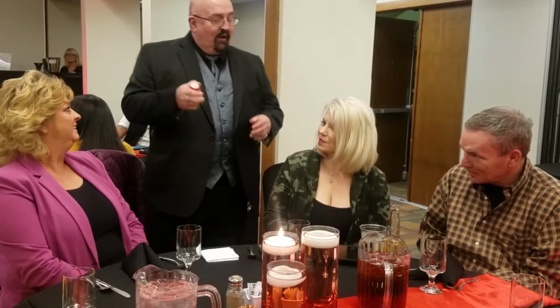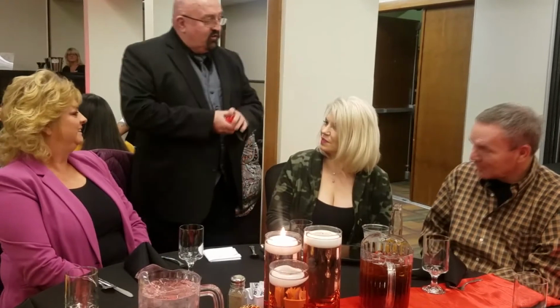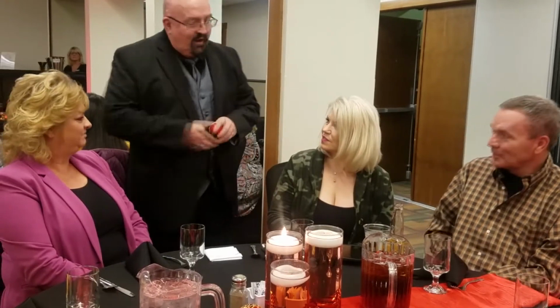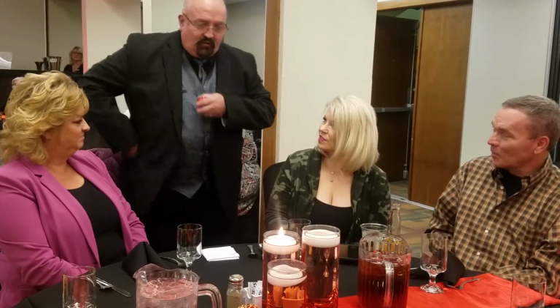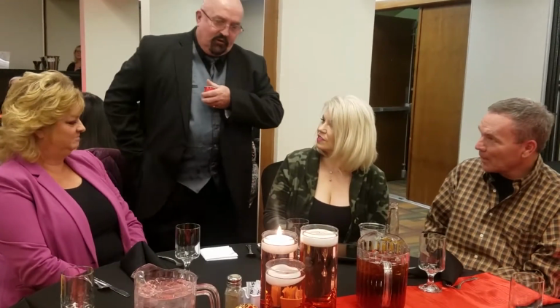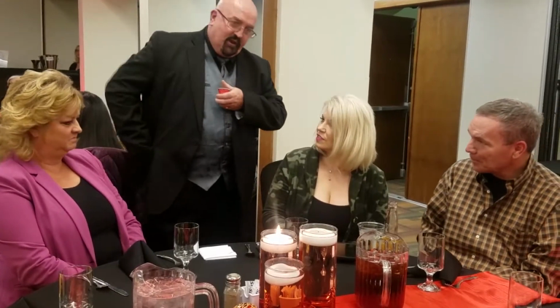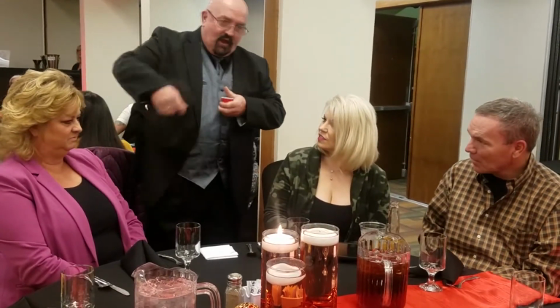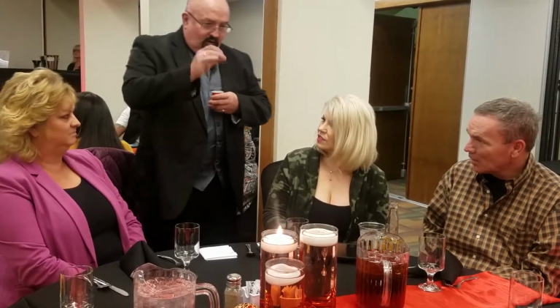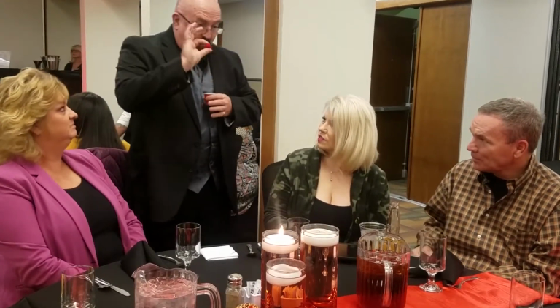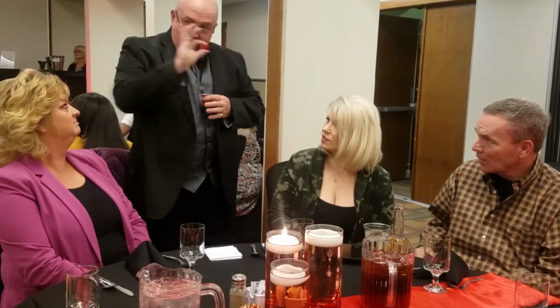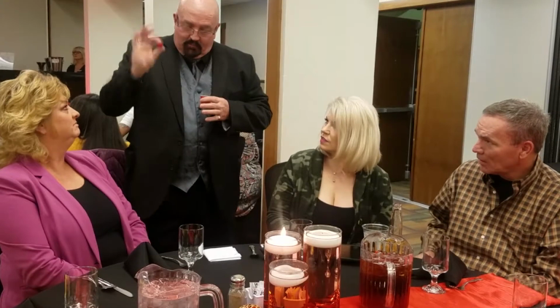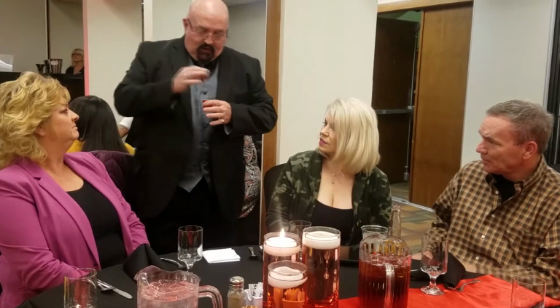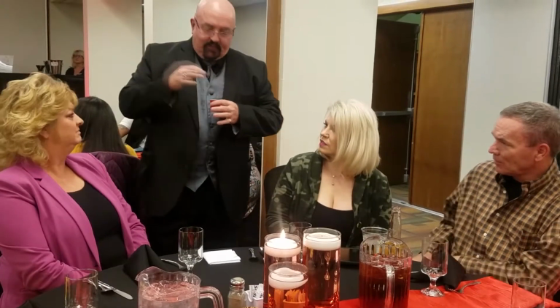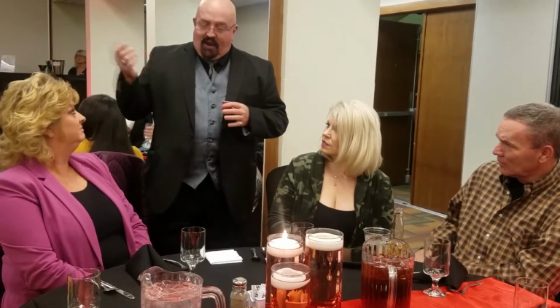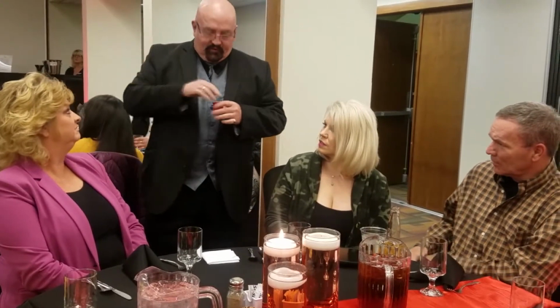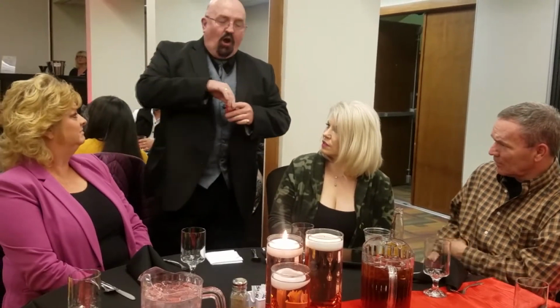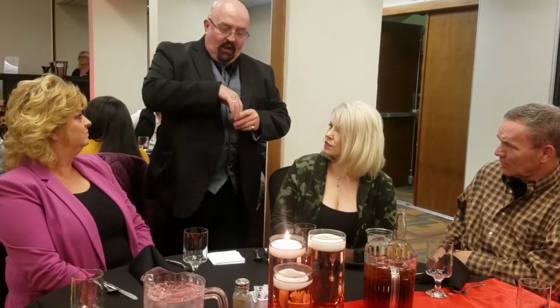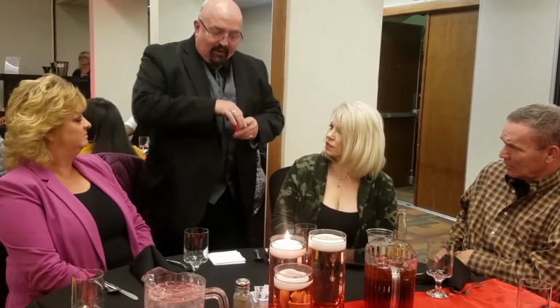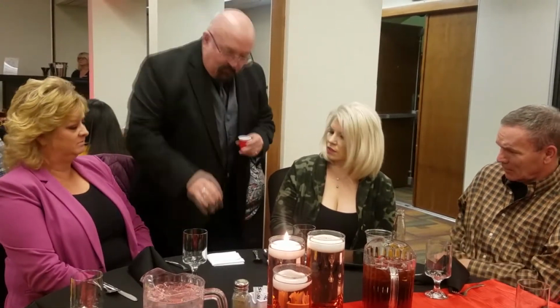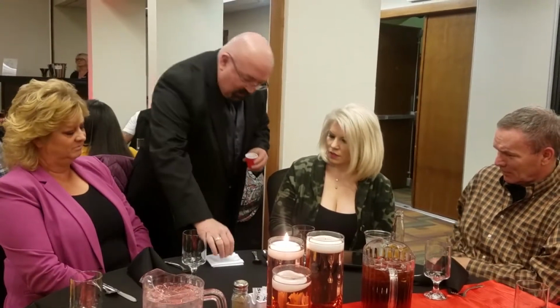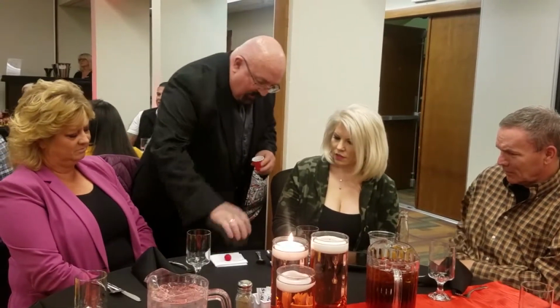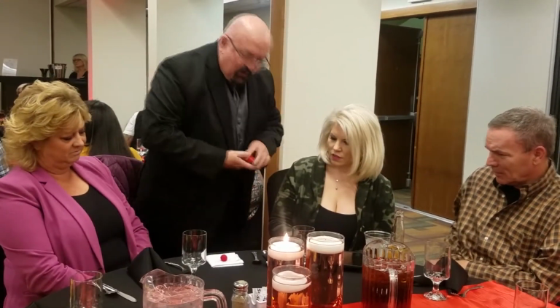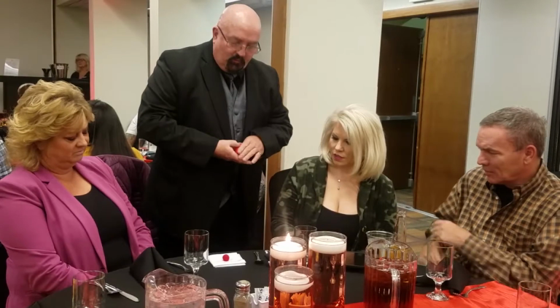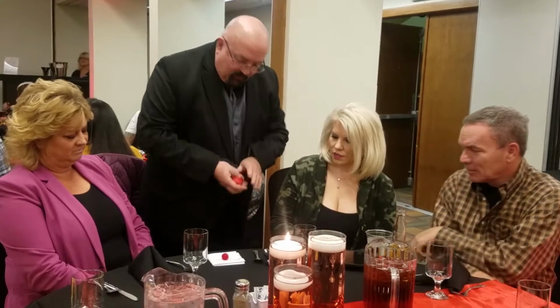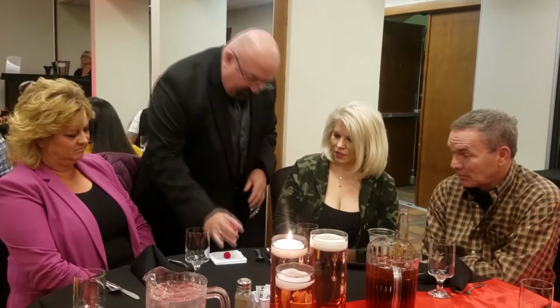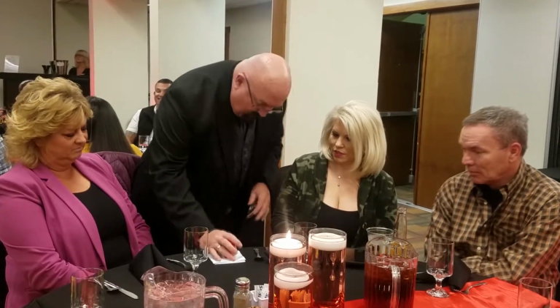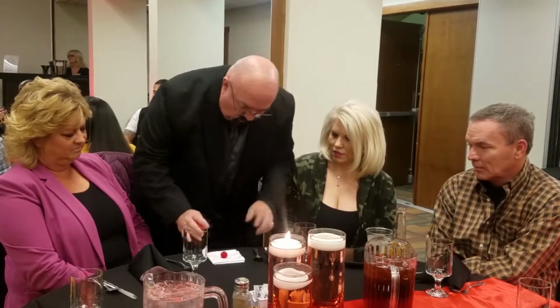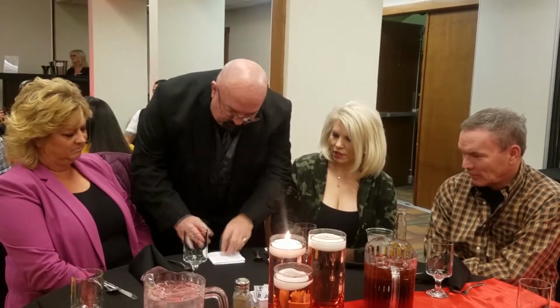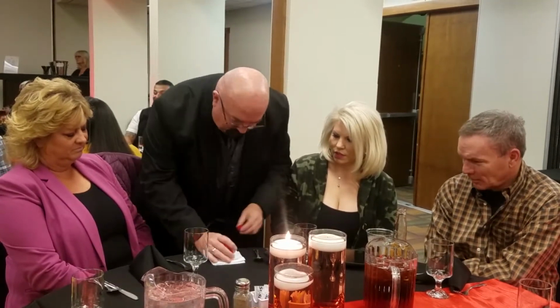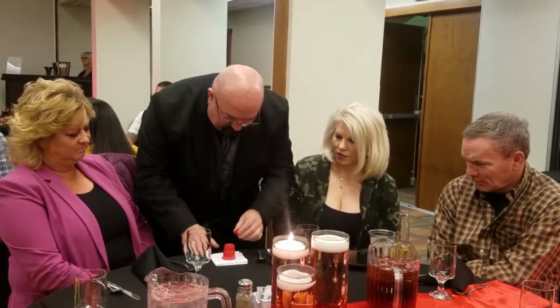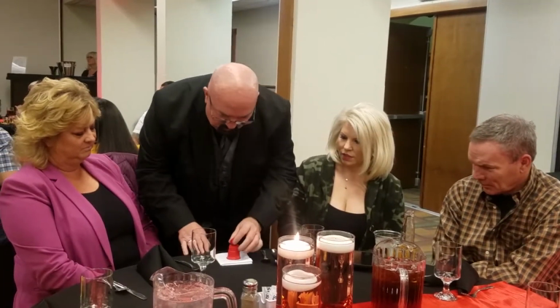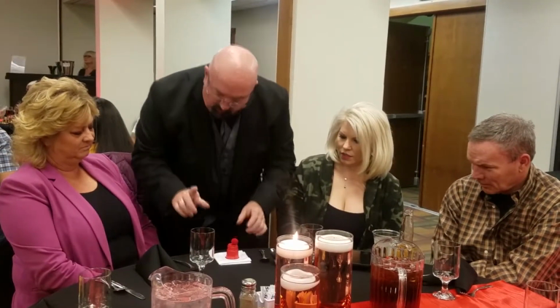Now, in addition to the cup, I also use a little red ball. The ball can go in the cup, obviously. Or I can take the ball and cover it with a cup like this. Or I can put the ball on top.